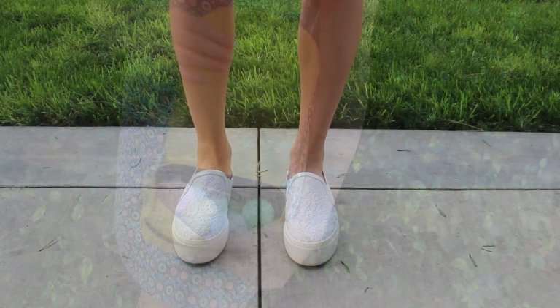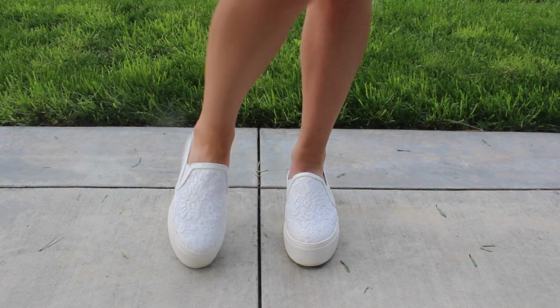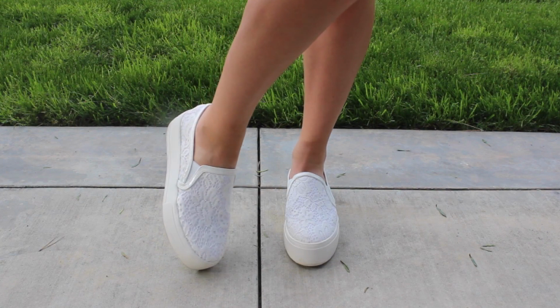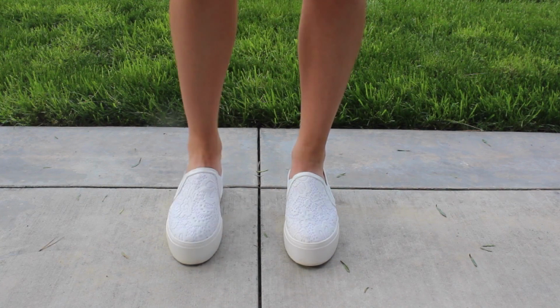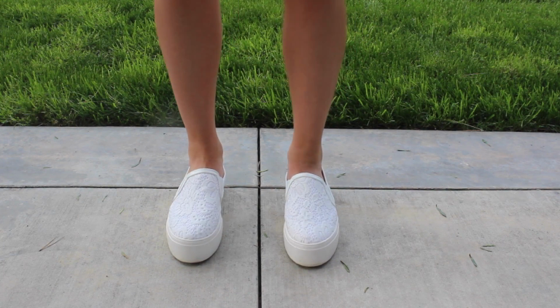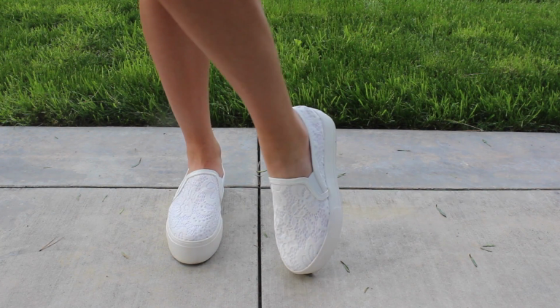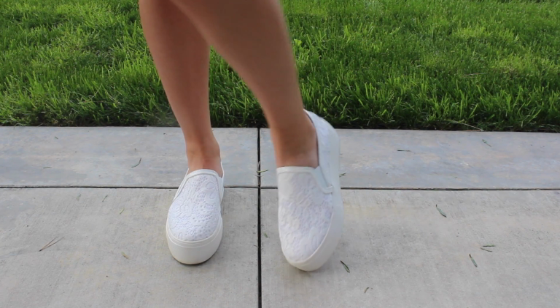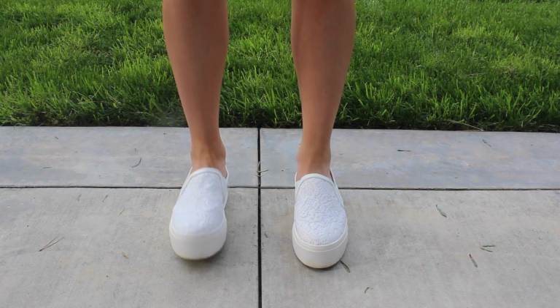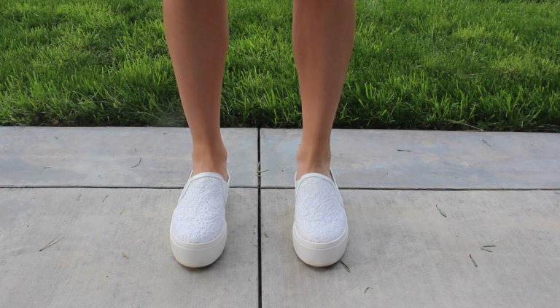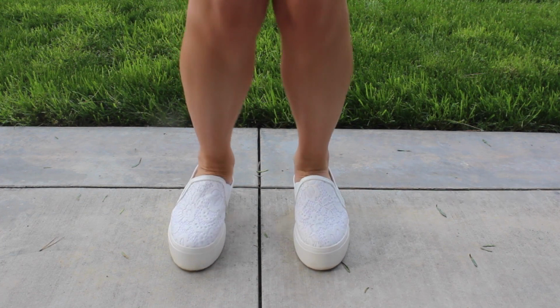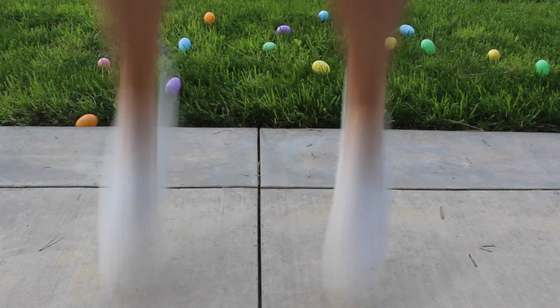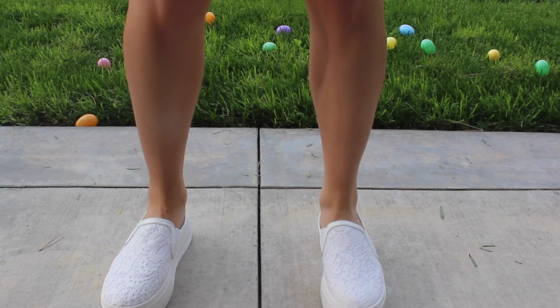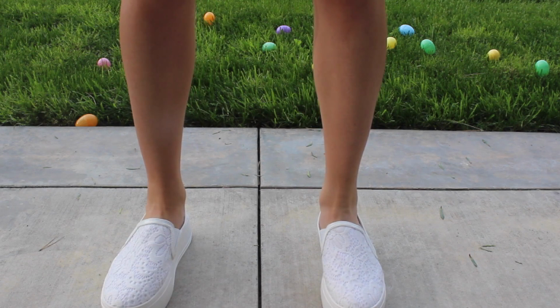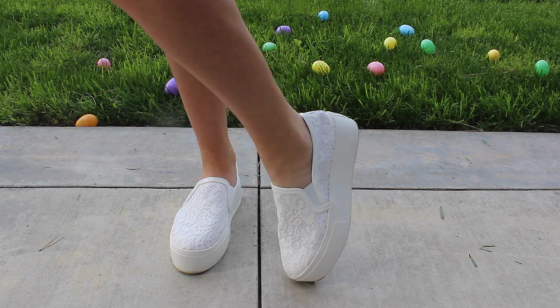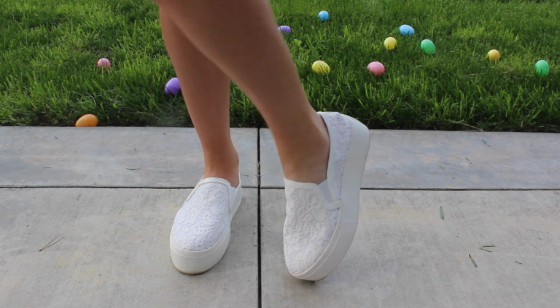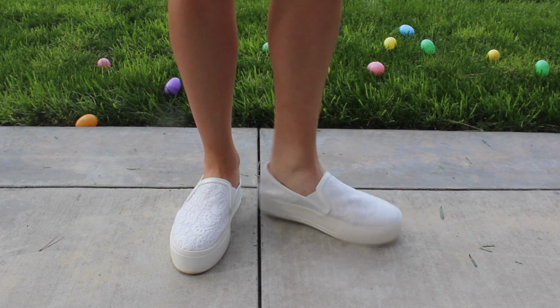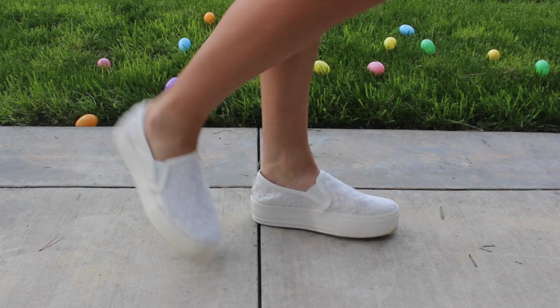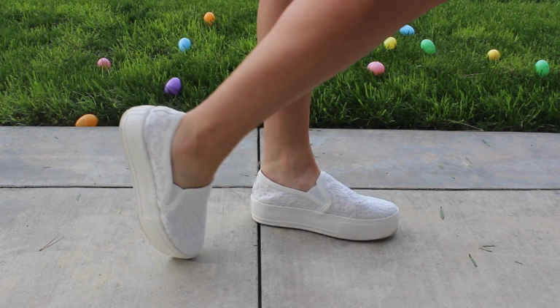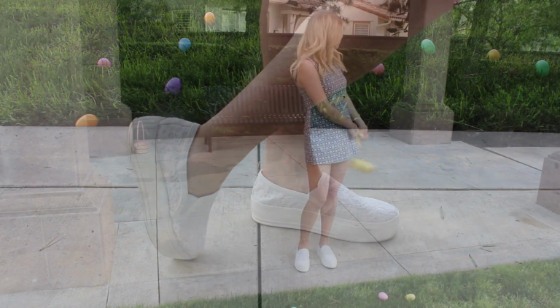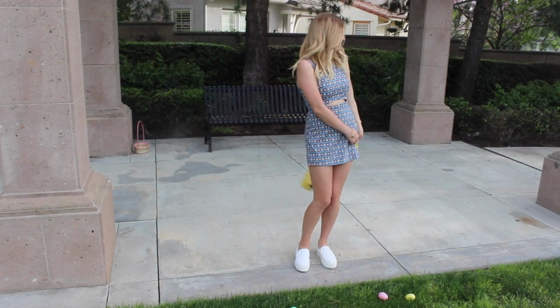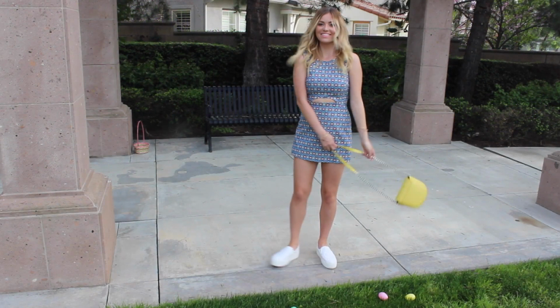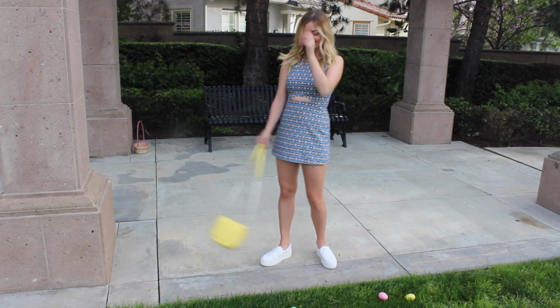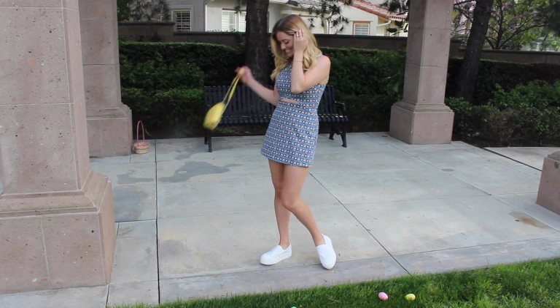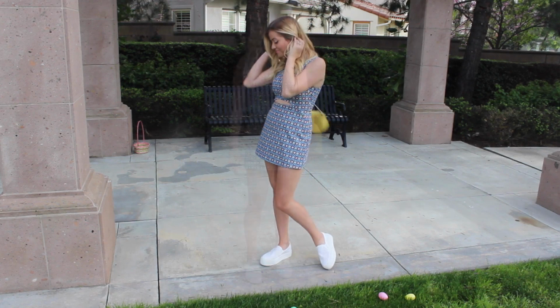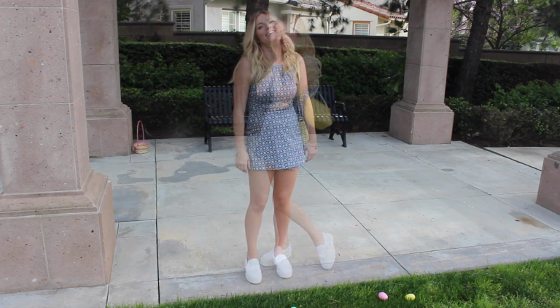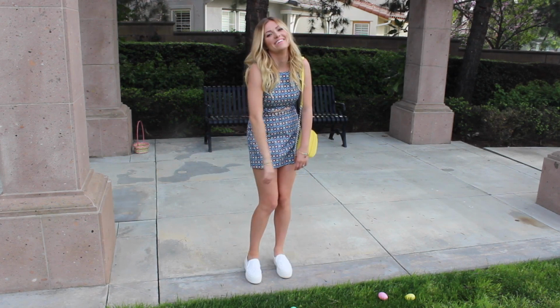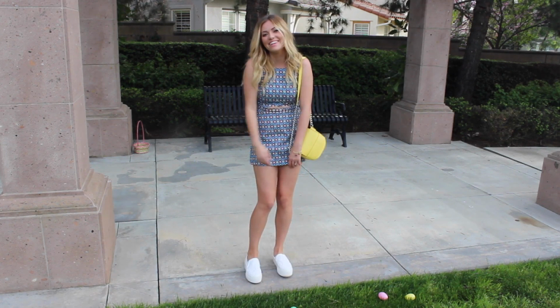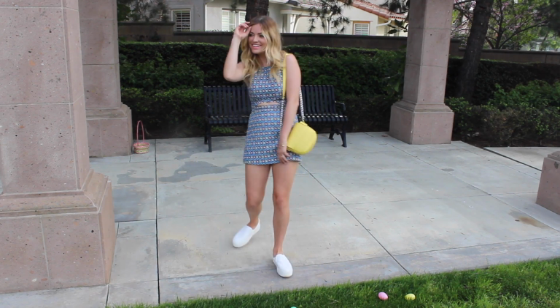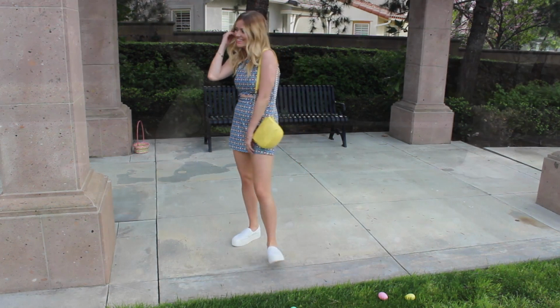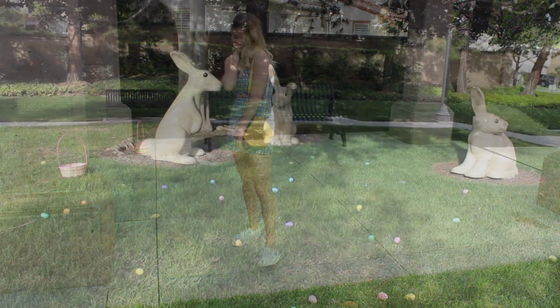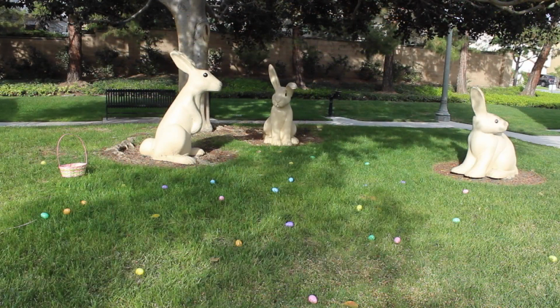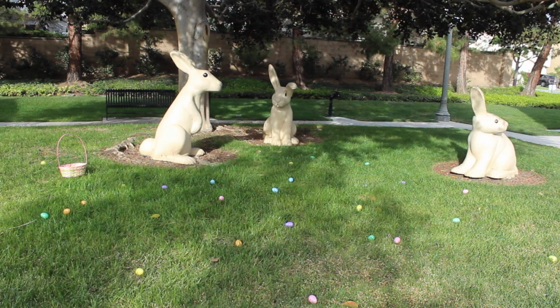For shoes, I found these white lace platforms at Forever 21 that give this look a more casual feel but they're a little bit more fun than your average sneaker. I really like this outfit and right now I'm leaning towards wearing this on Easter, but let me know what you guys think.